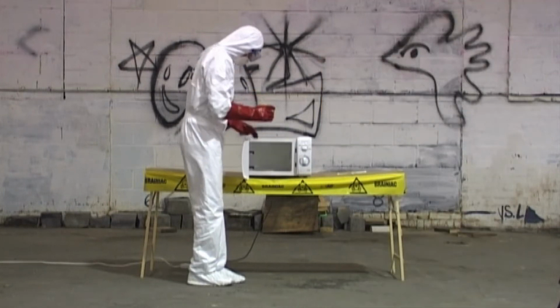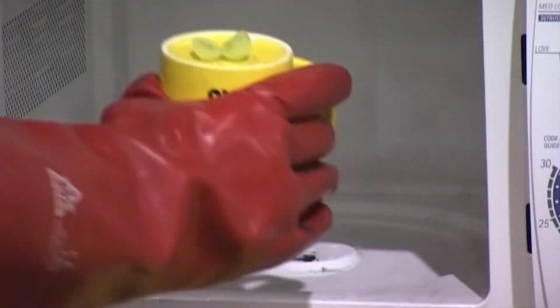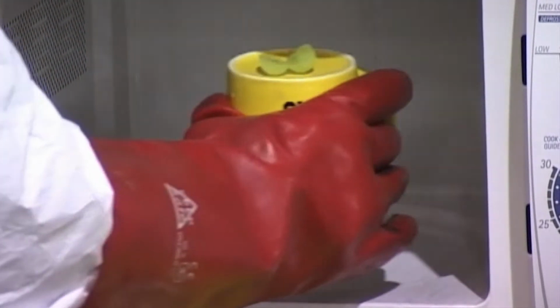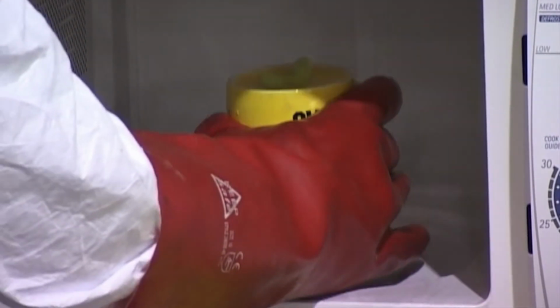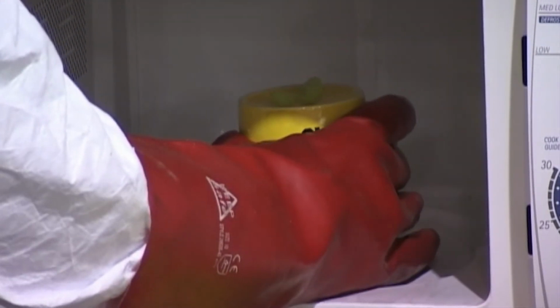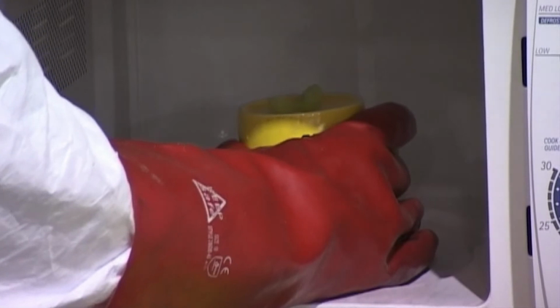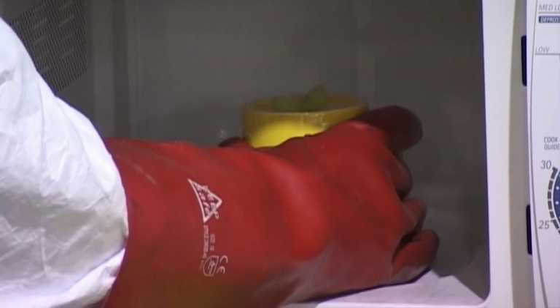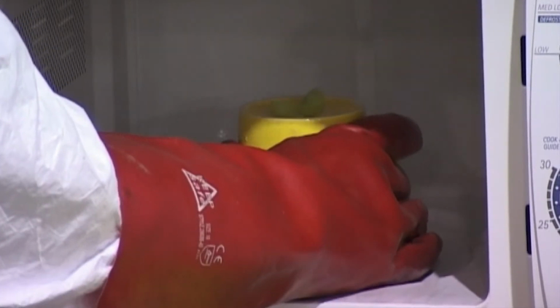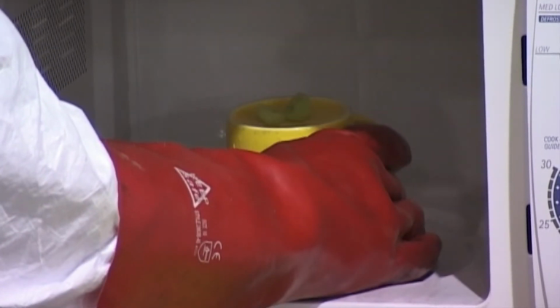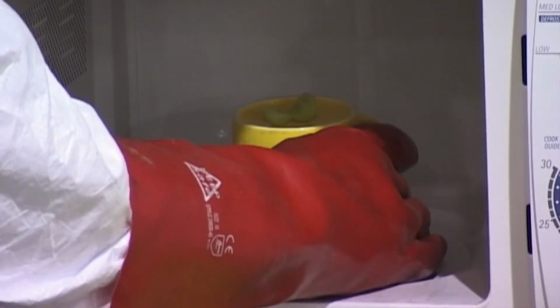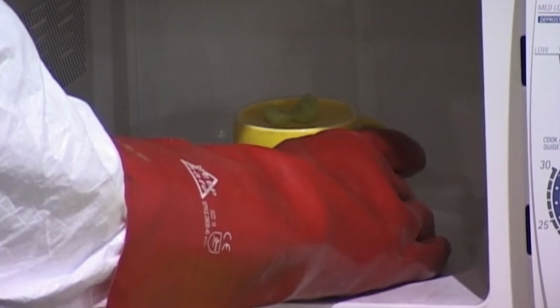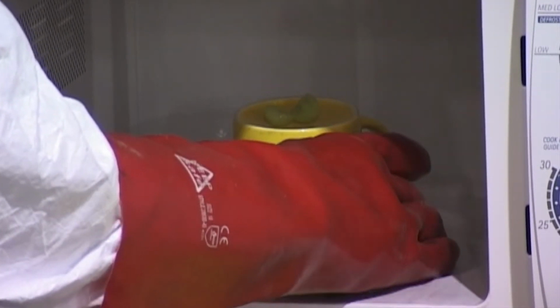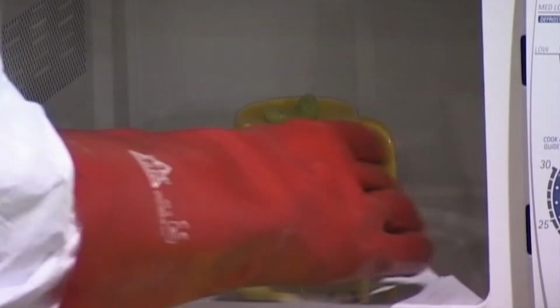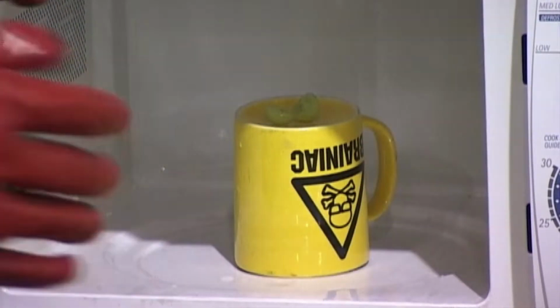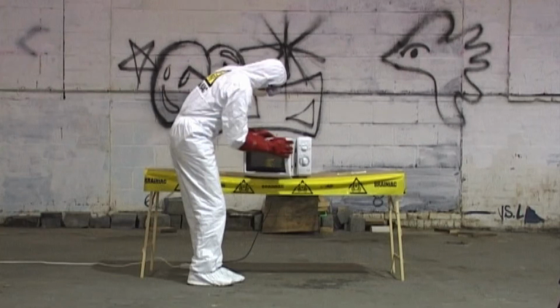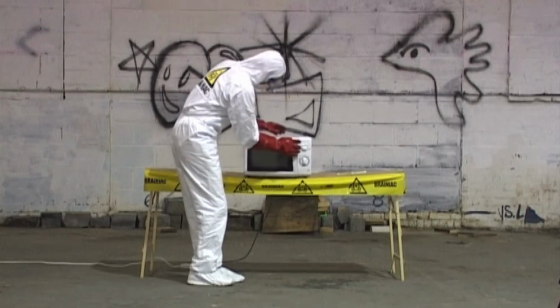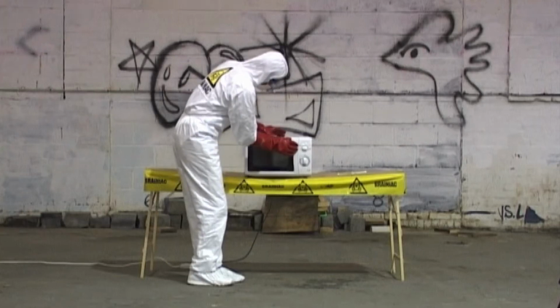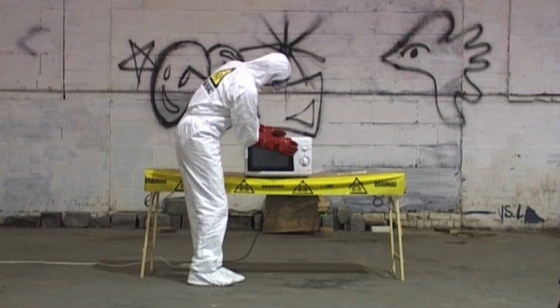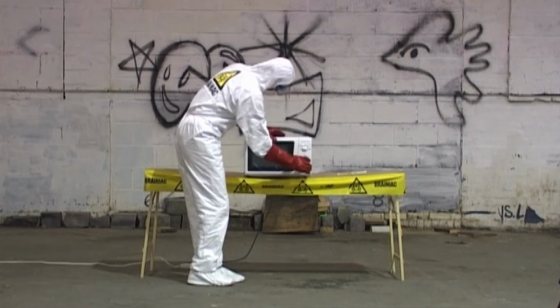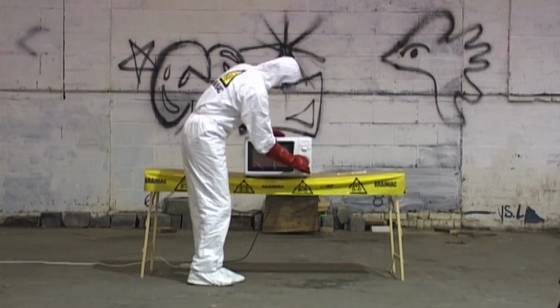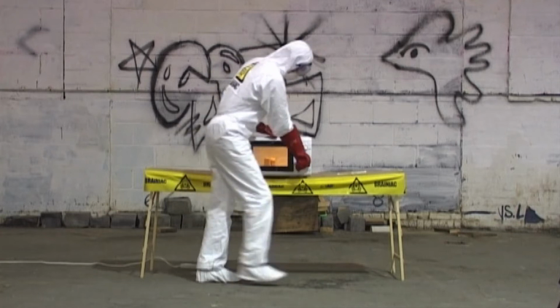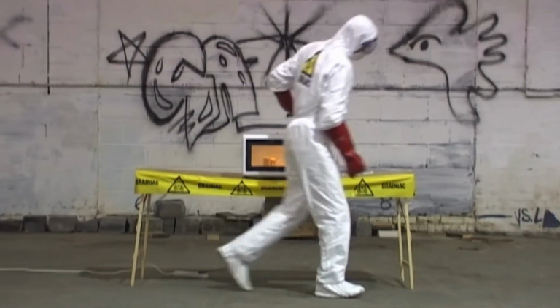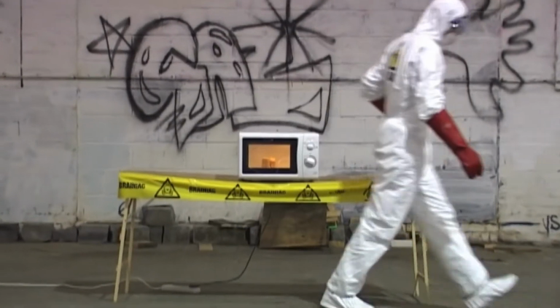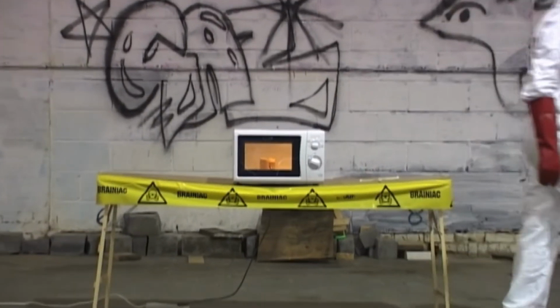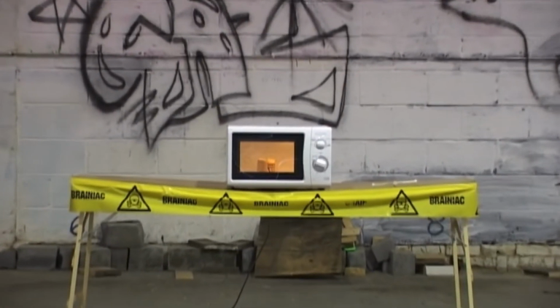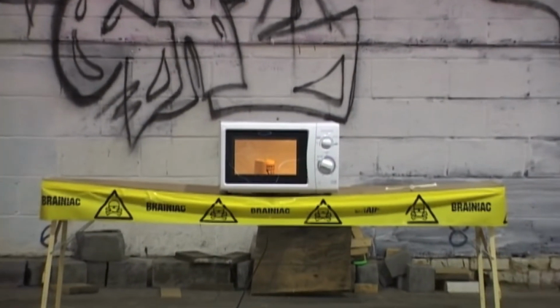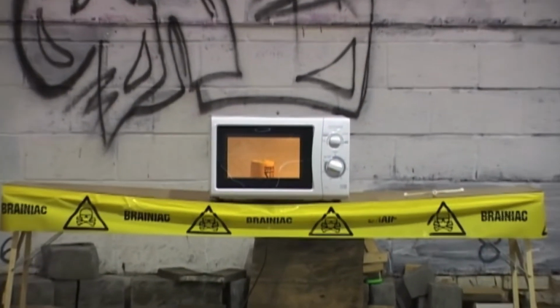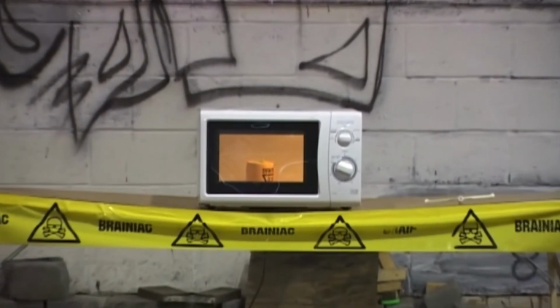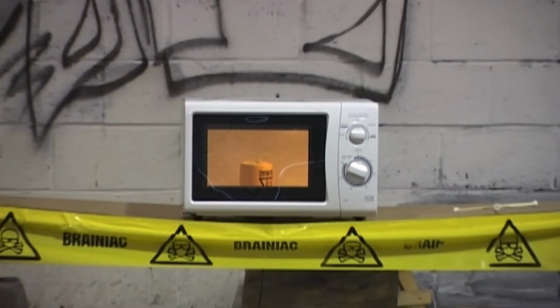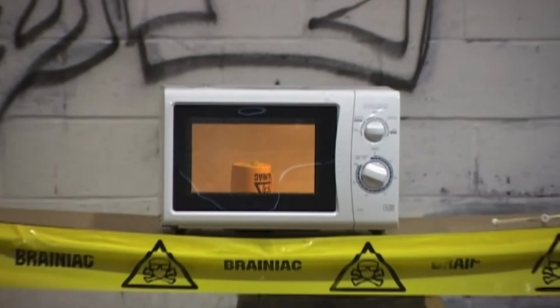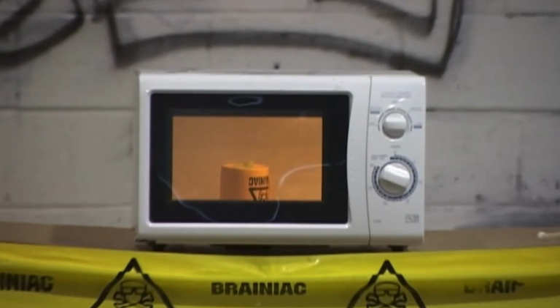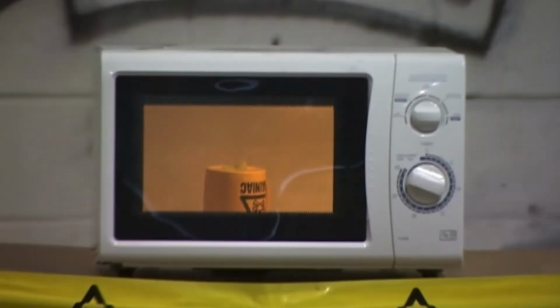This is a grape which has all but been sliced in half. When energy is added to an object it turns from a solid to a liquid and finally to a gas. When energy is added to a gas it turns into plasma.